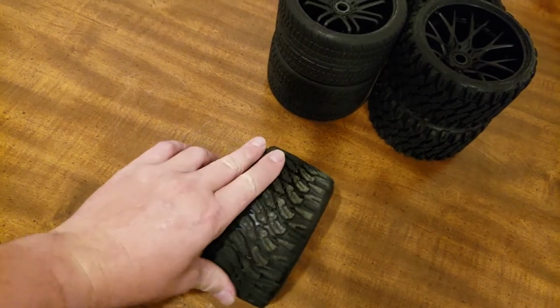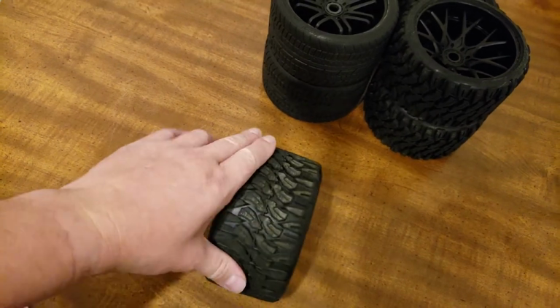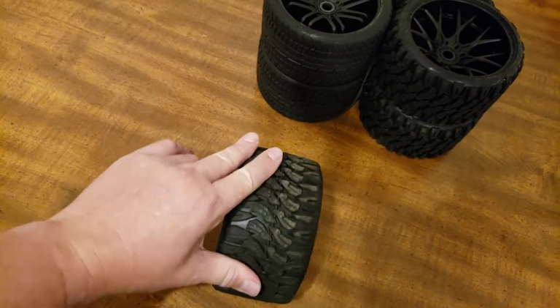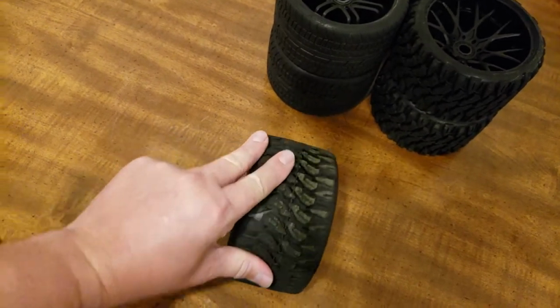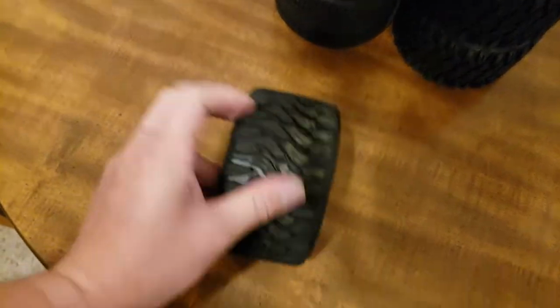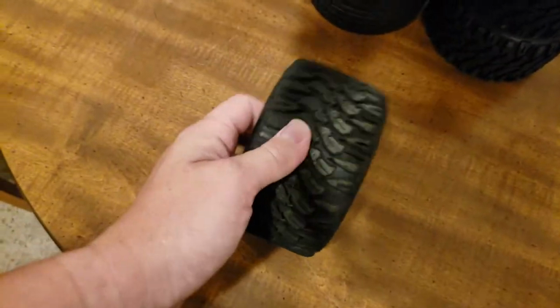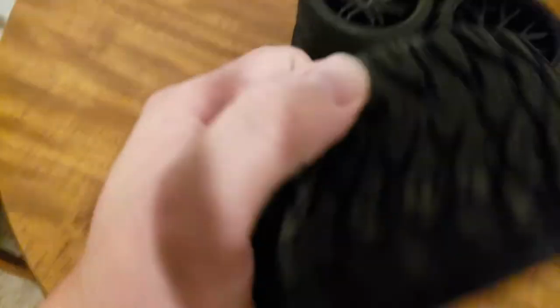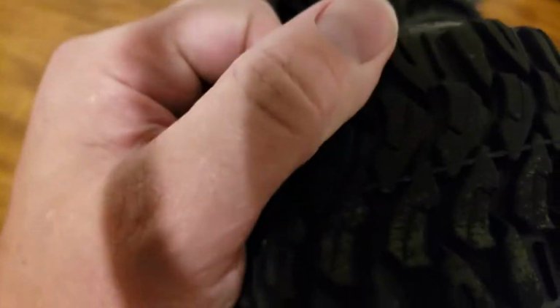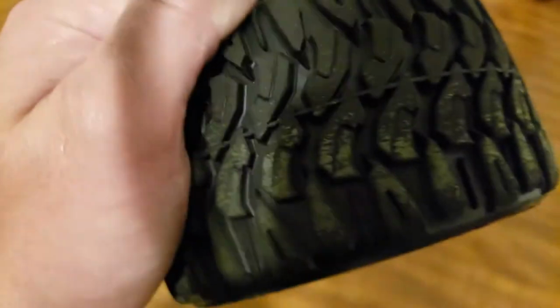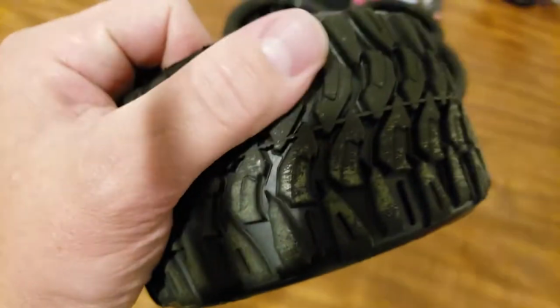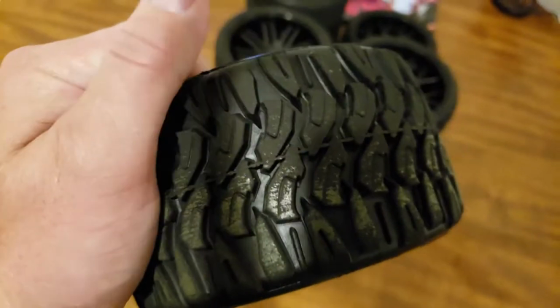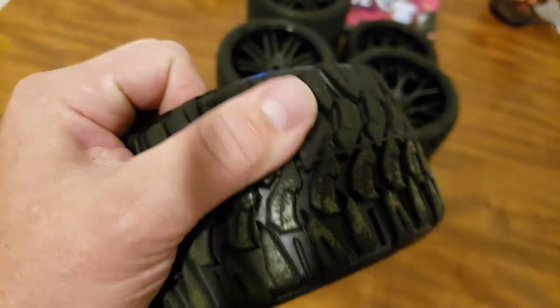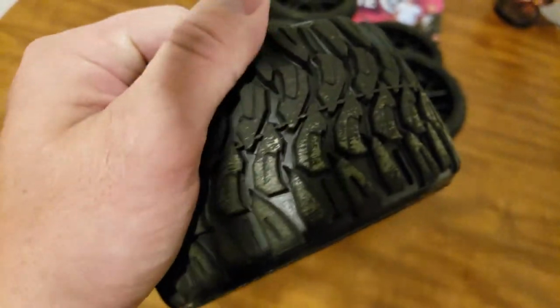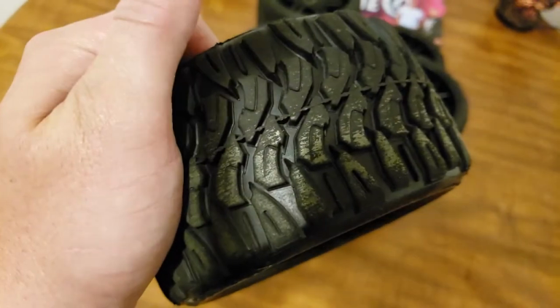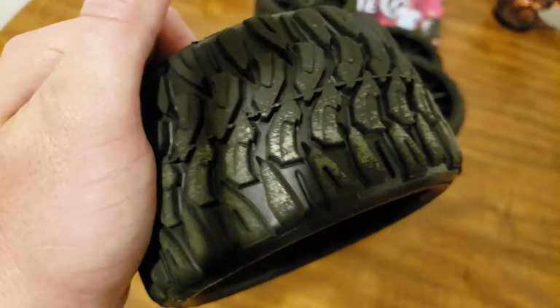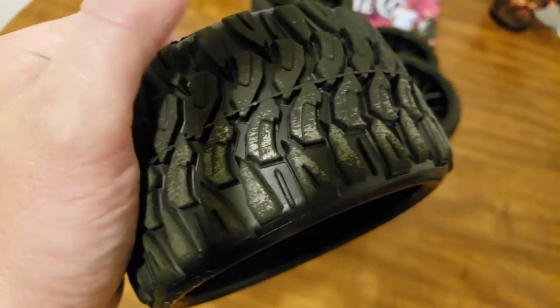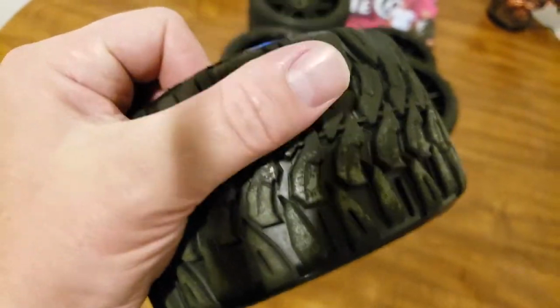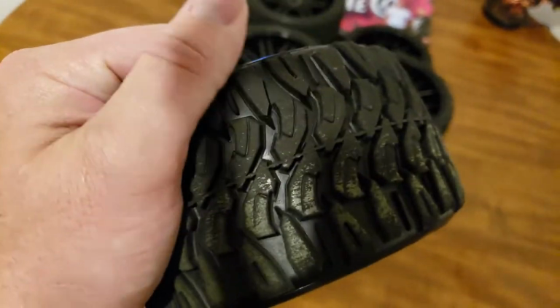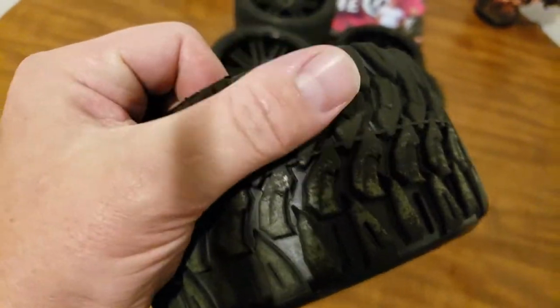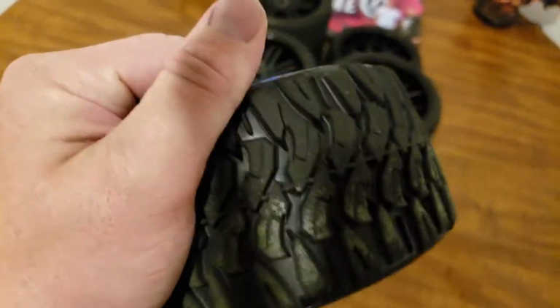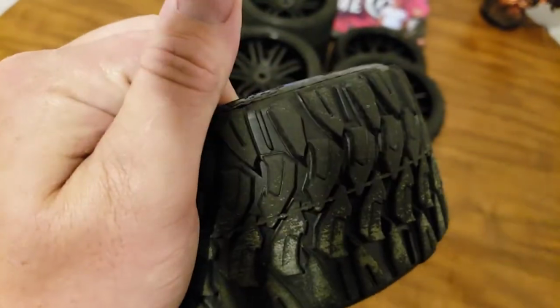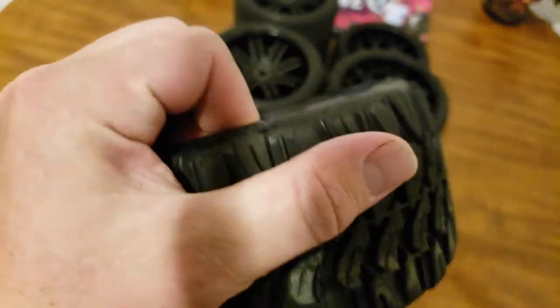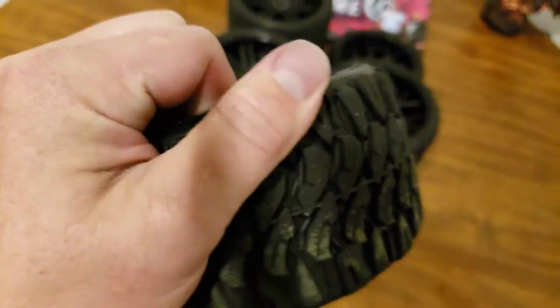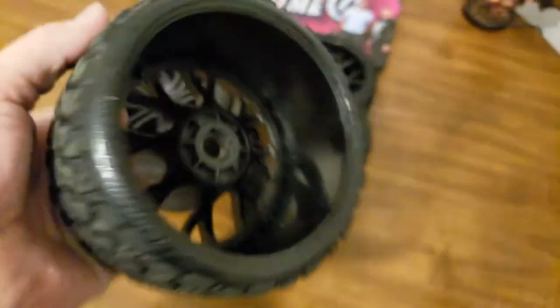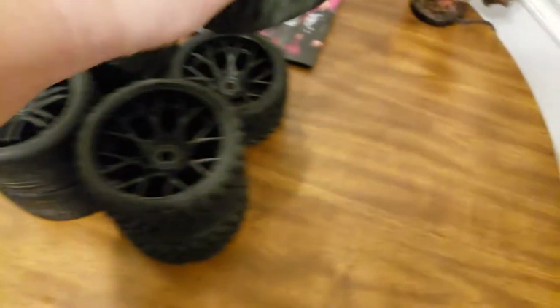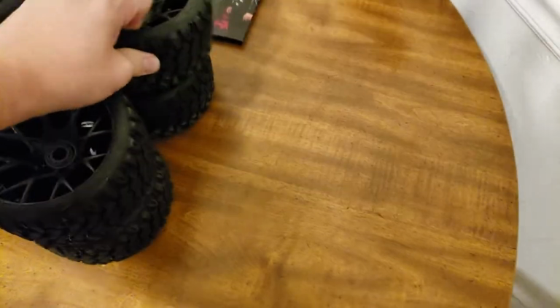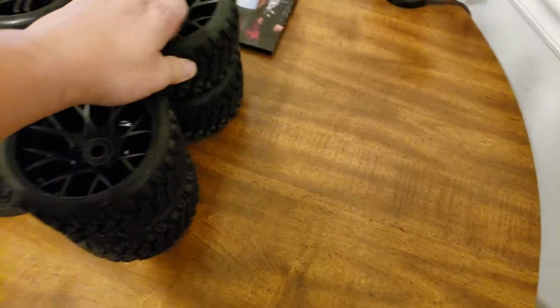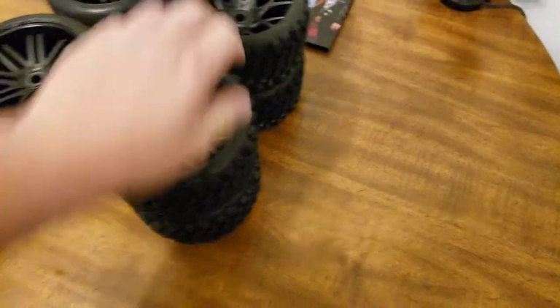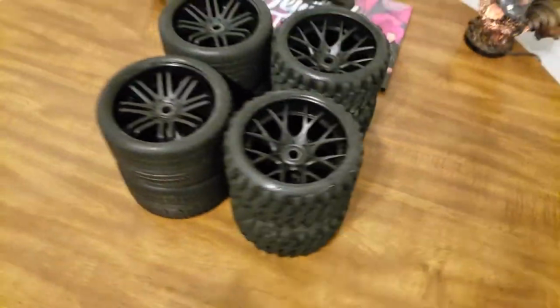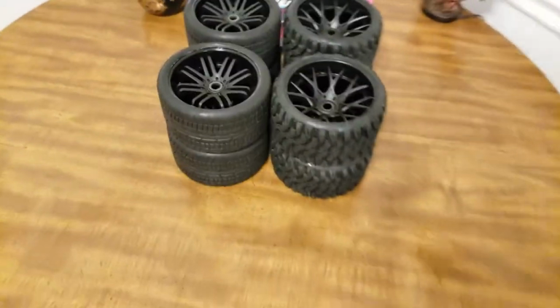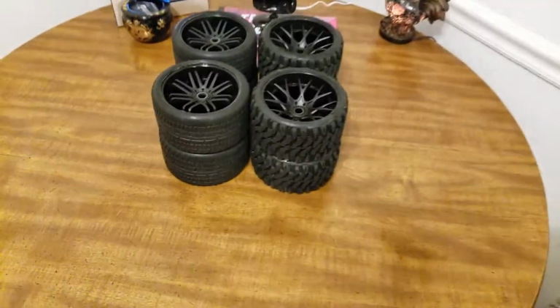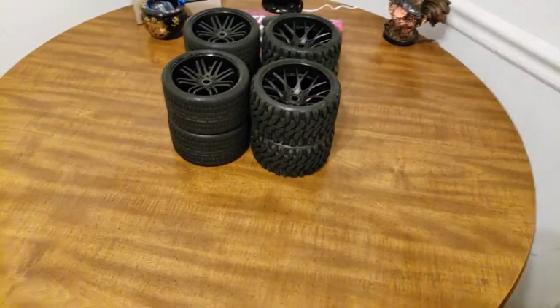This stuff makes these get their grip back so much. You can see how shiny that looks. It just makes them almost real sticky so they grip really good.